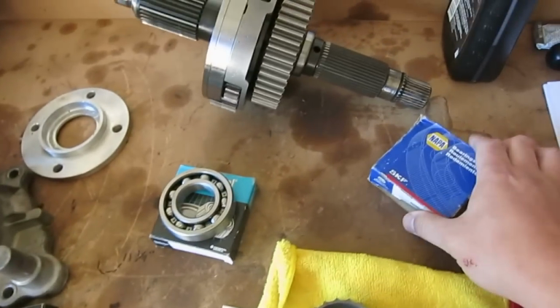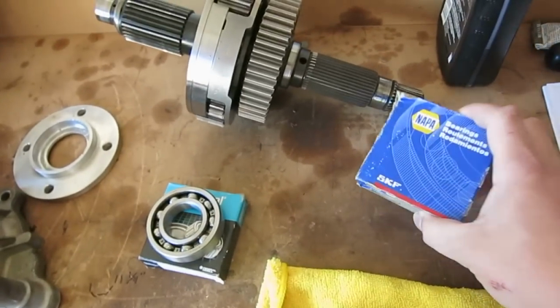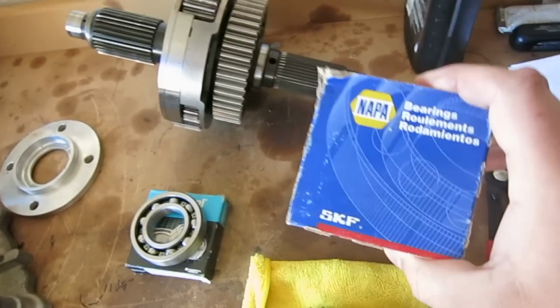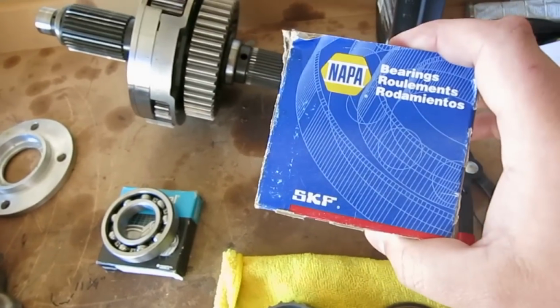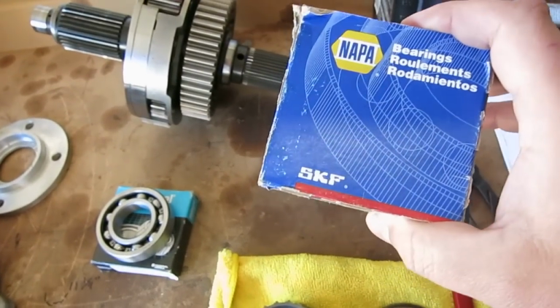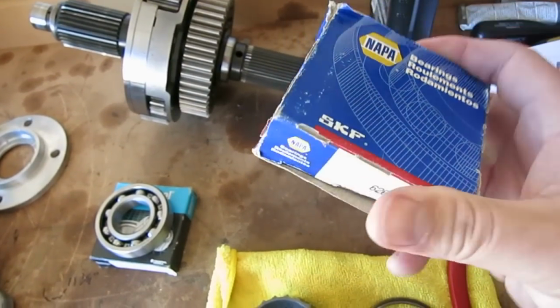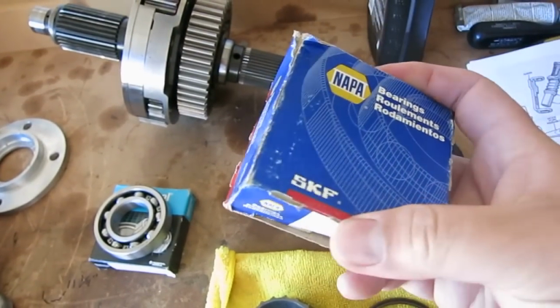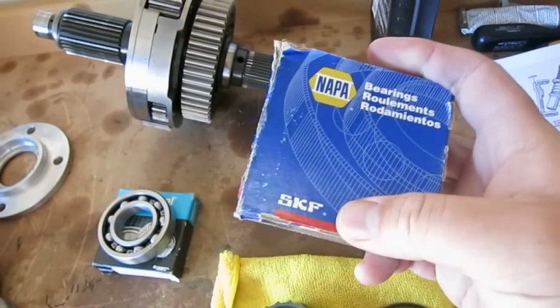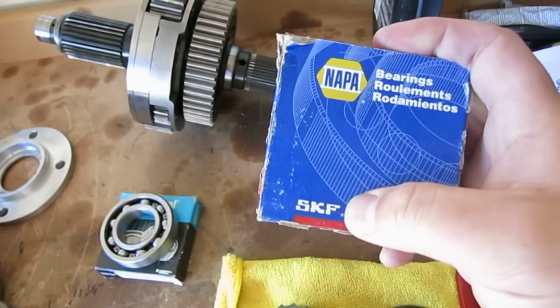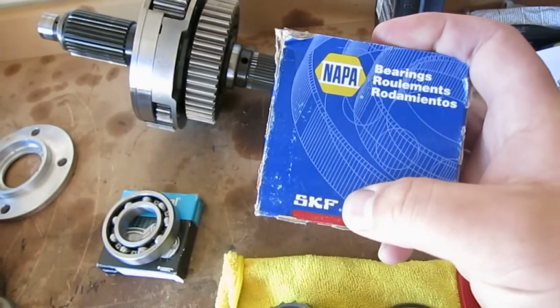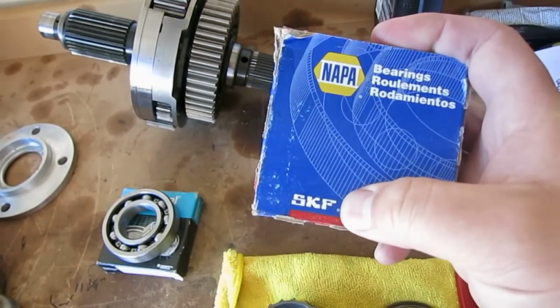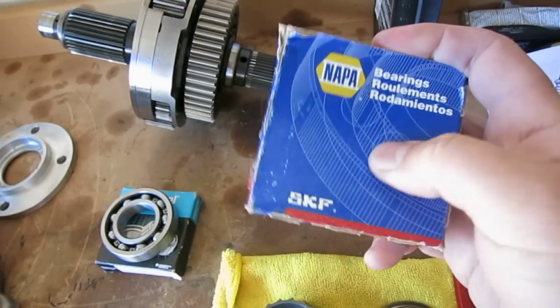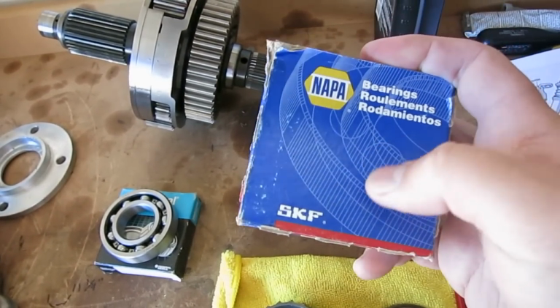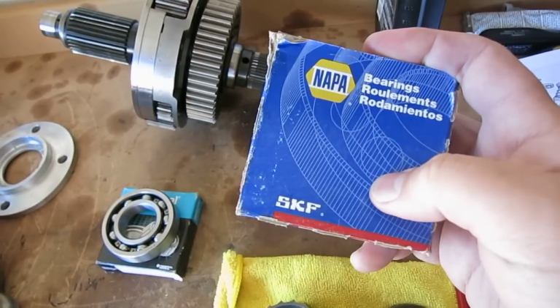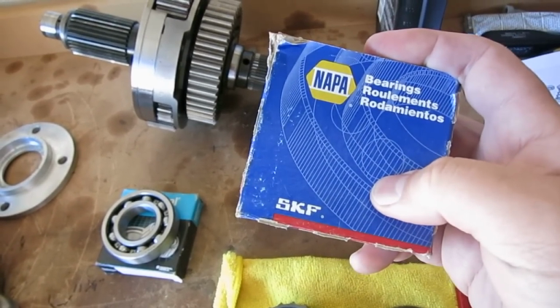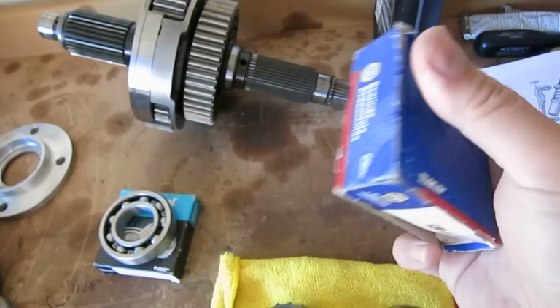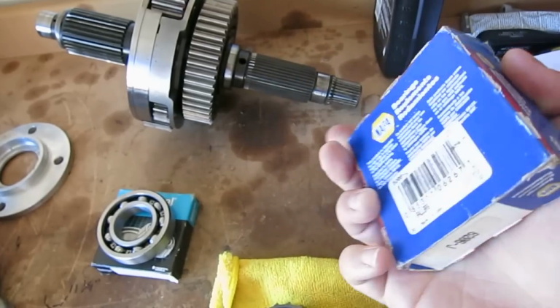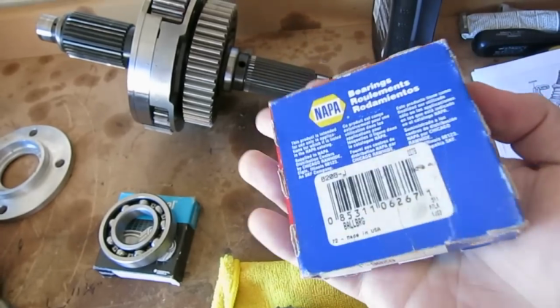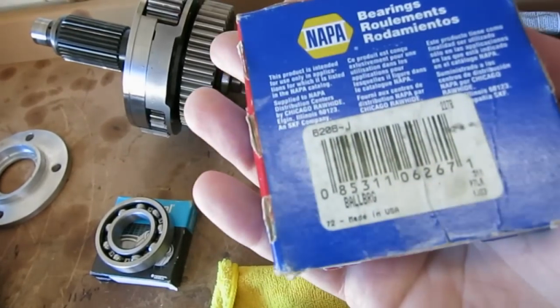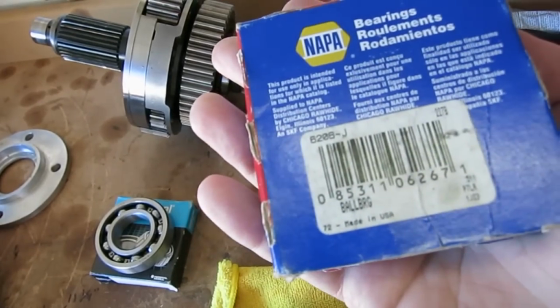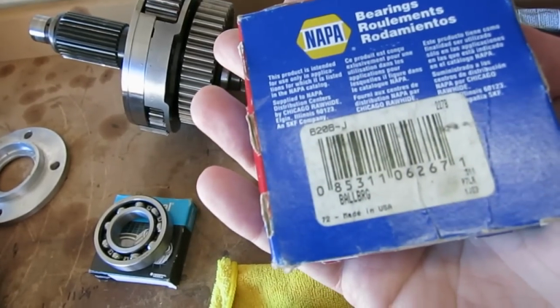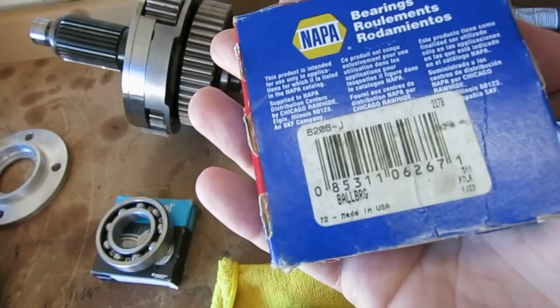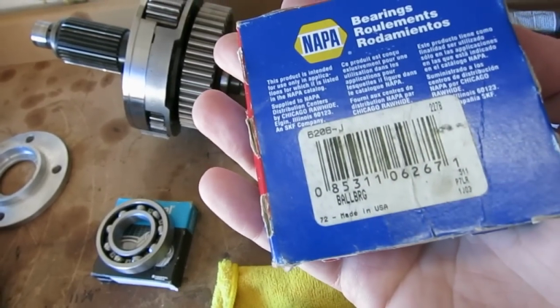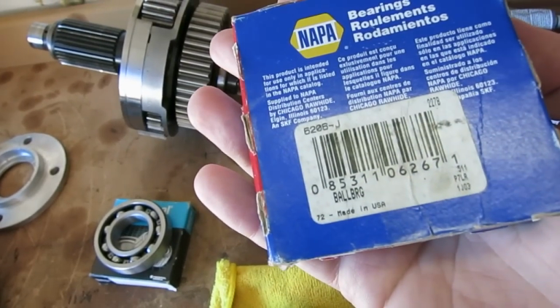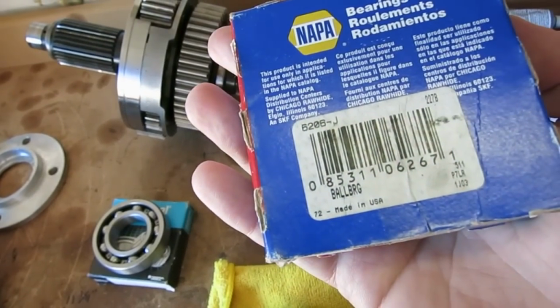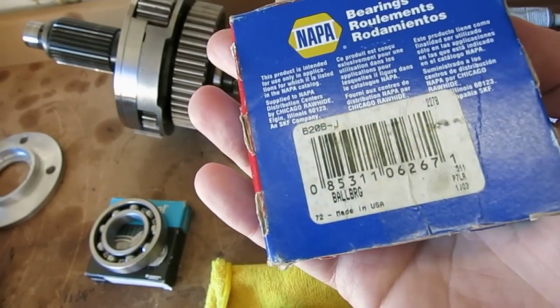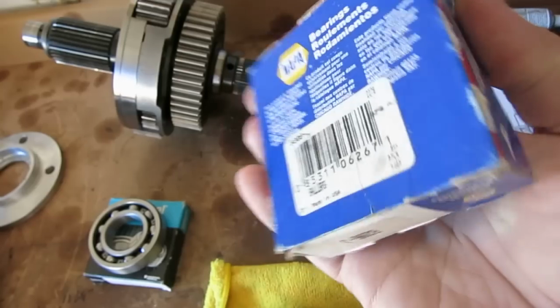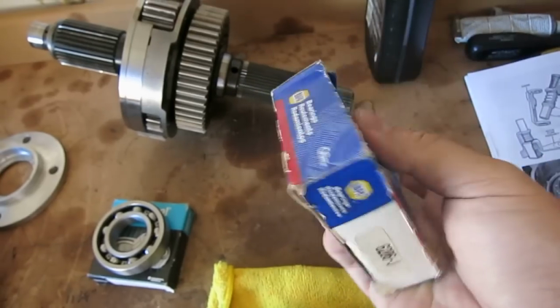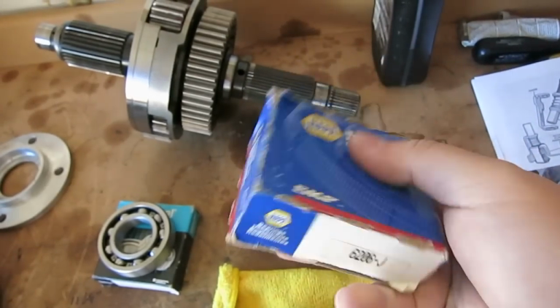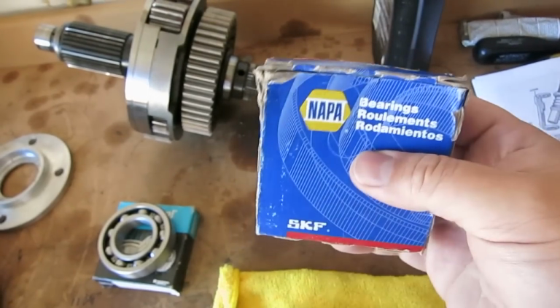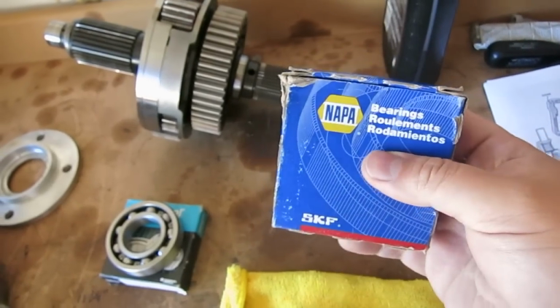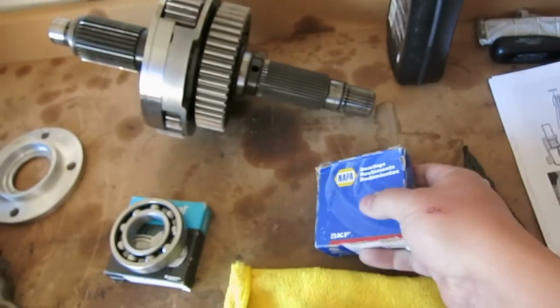NAPA's bearings are SKF, and this one is actually engraved SKF and says made in the USA. So if you want to know for sure what you're getting, maybe the NAPA one would be good.